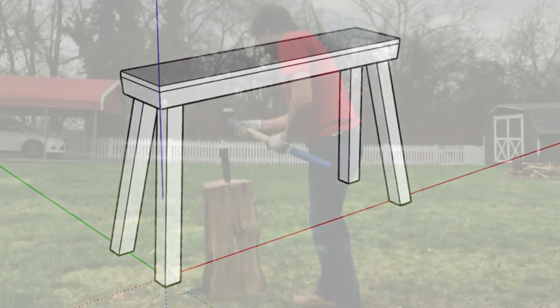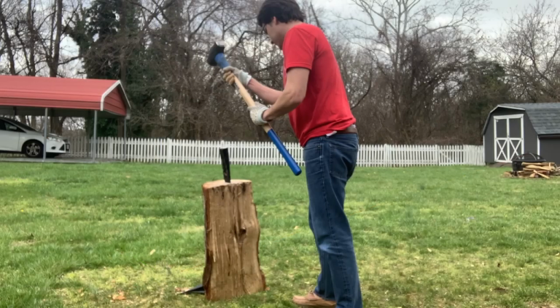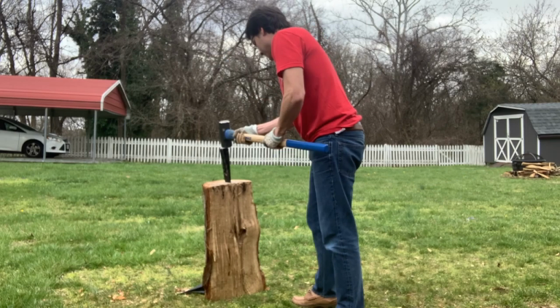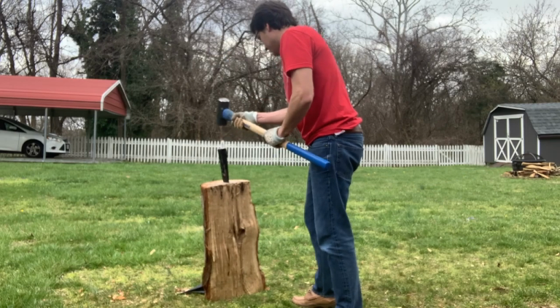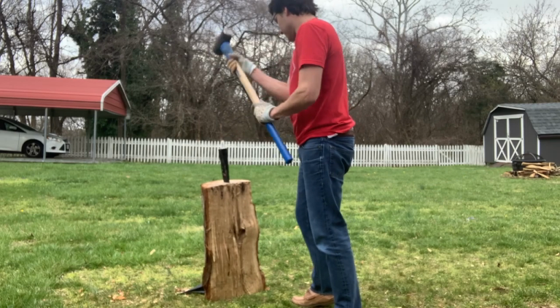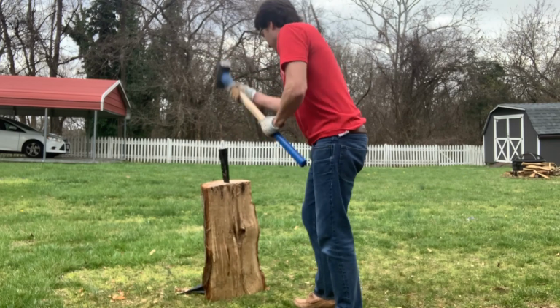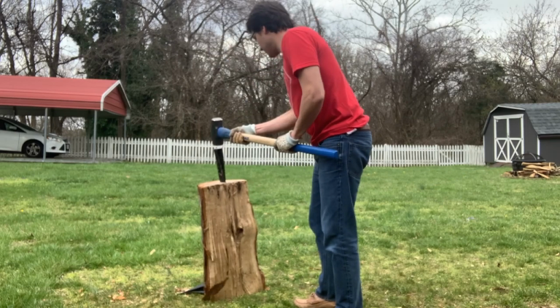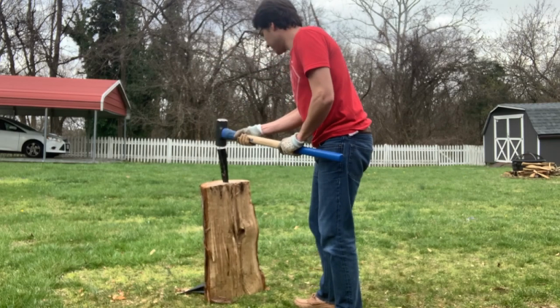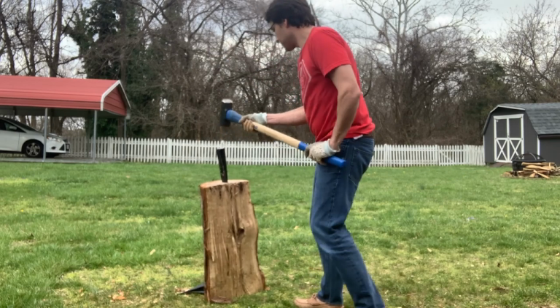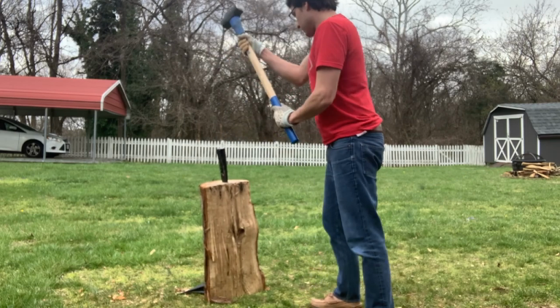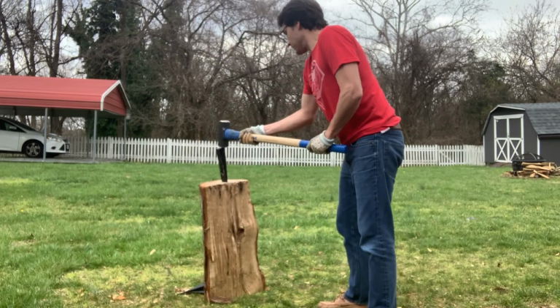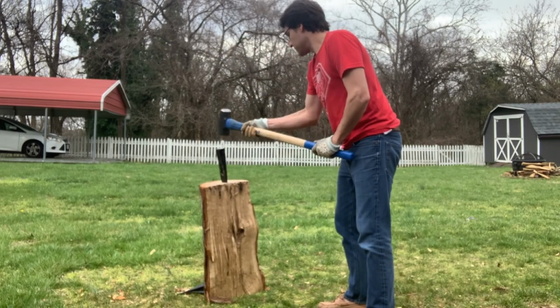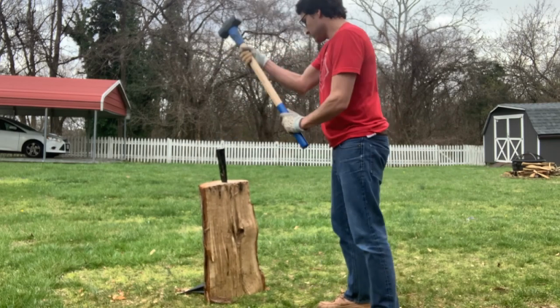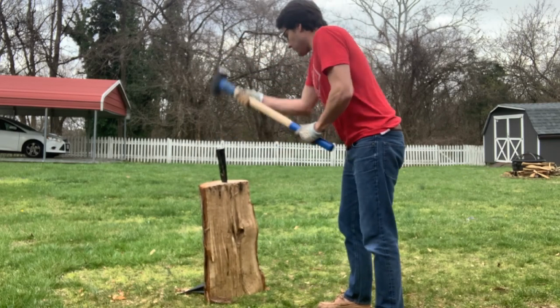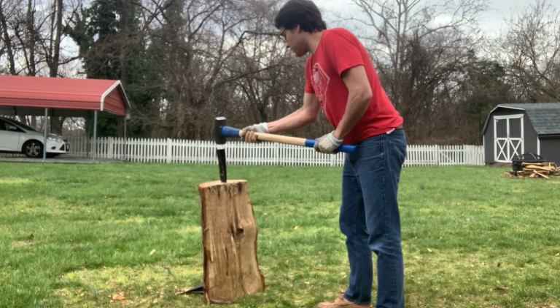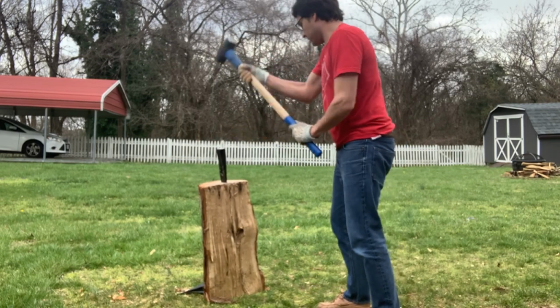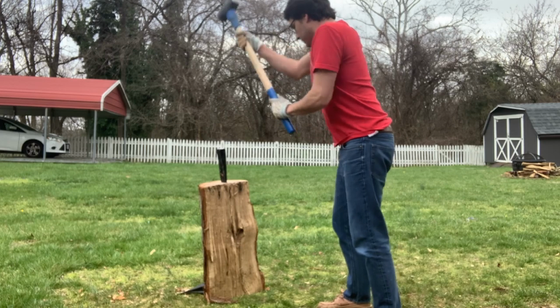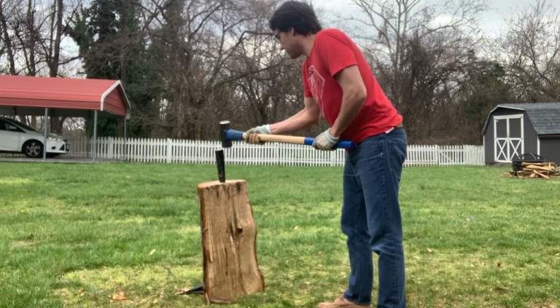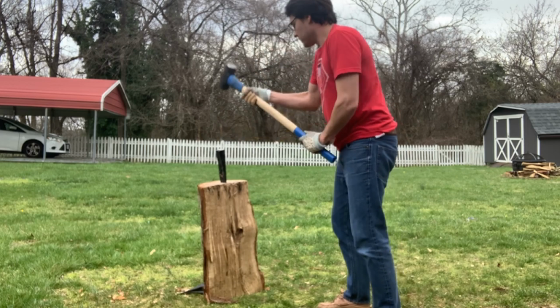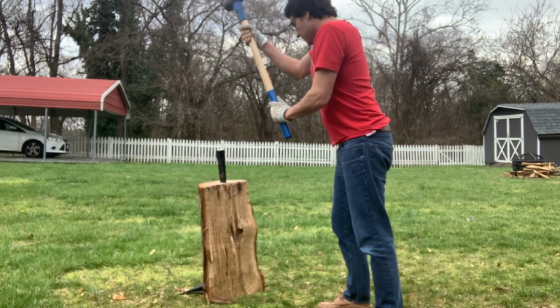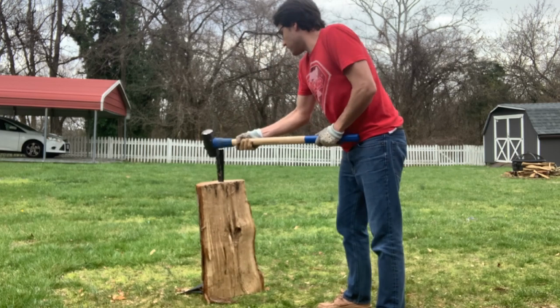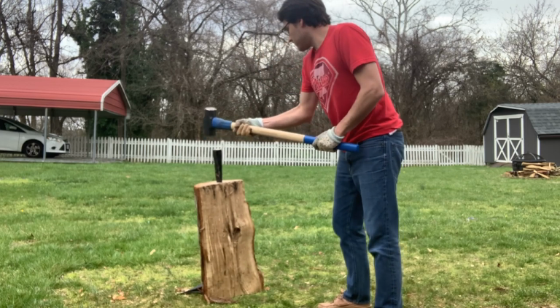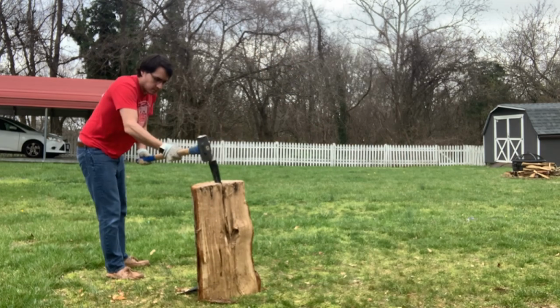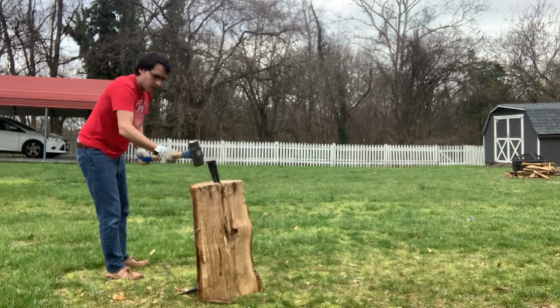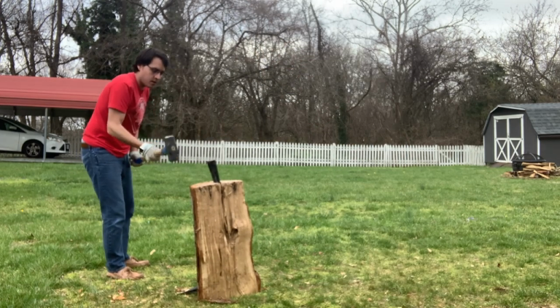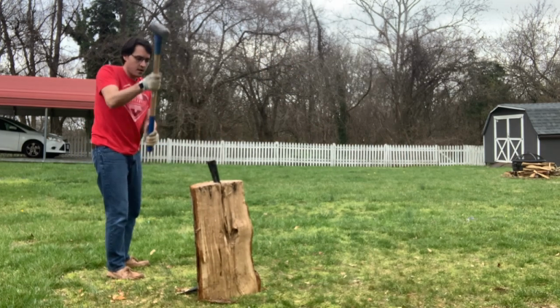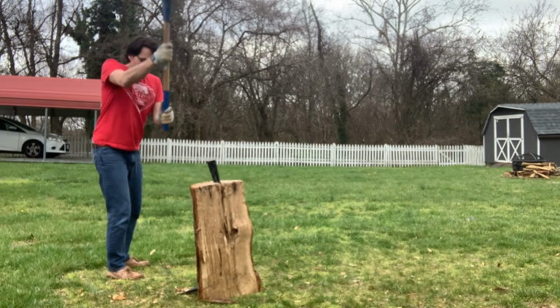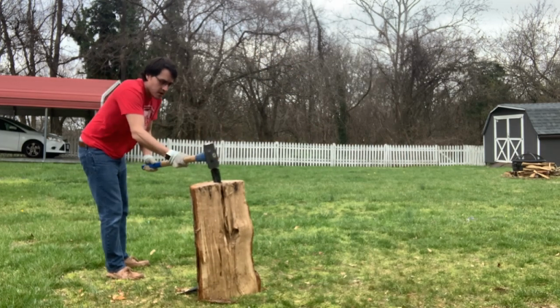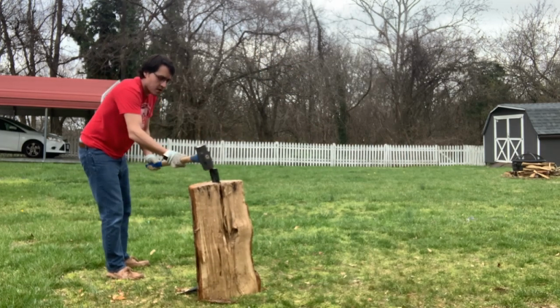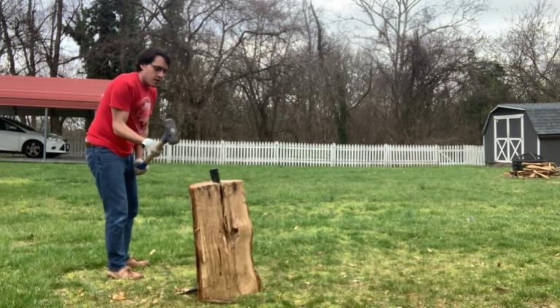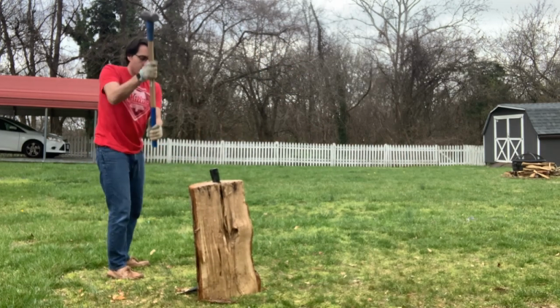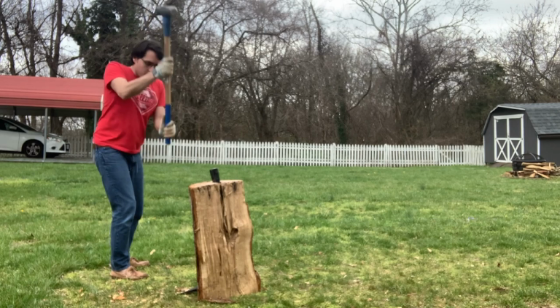It's going to be like a staked bench, and it's not really going to be a tutorial because there are many better examples out there than what I'm going to do. Just go watch the Woodwright's Shop — there's a great example on staked furniture there.